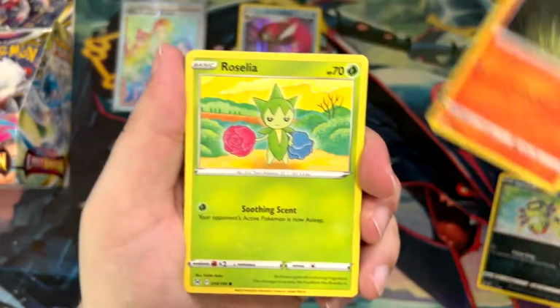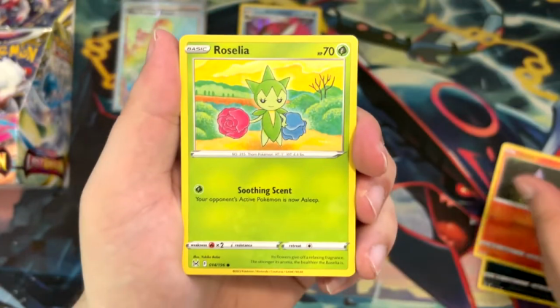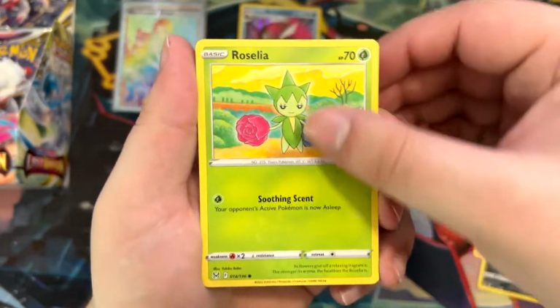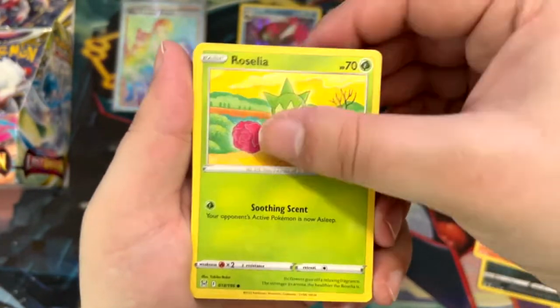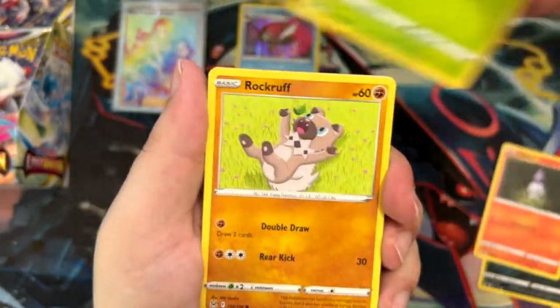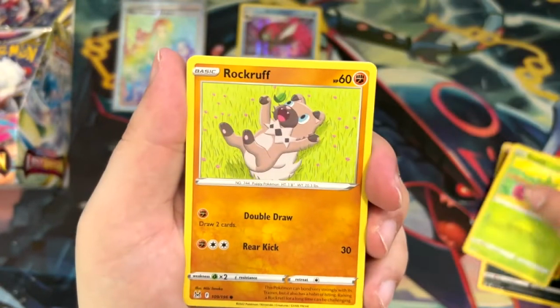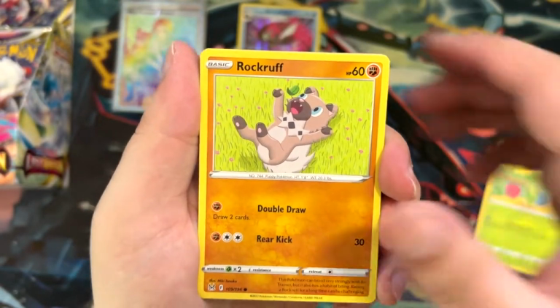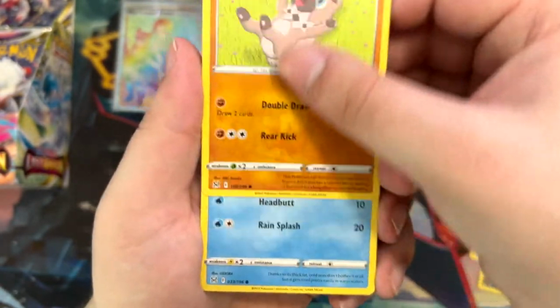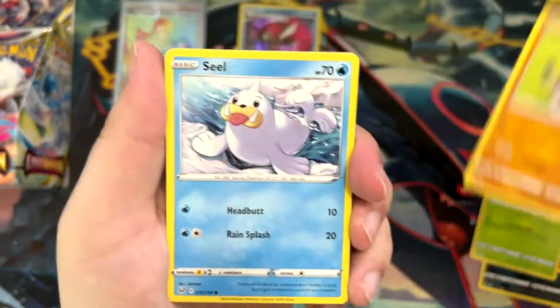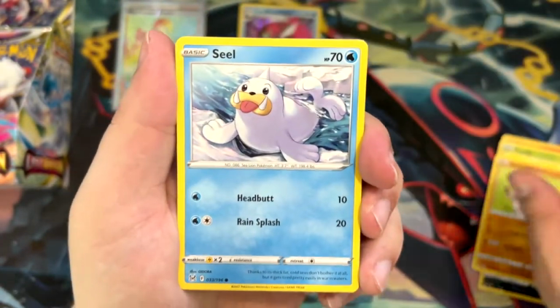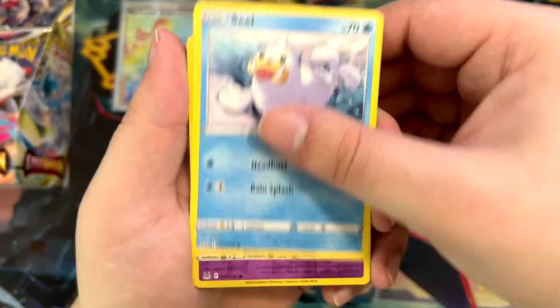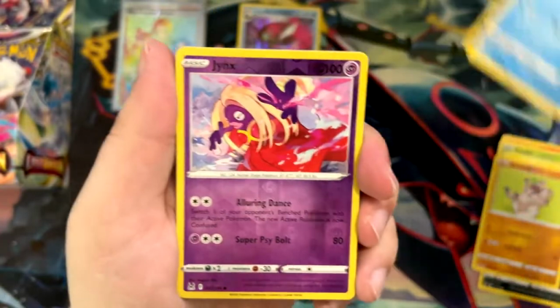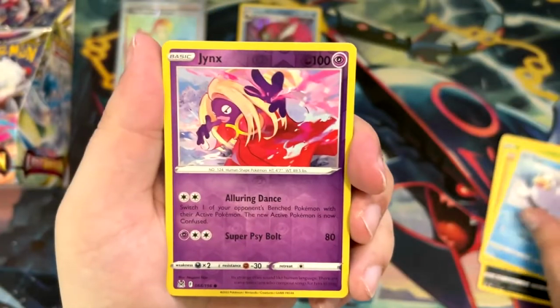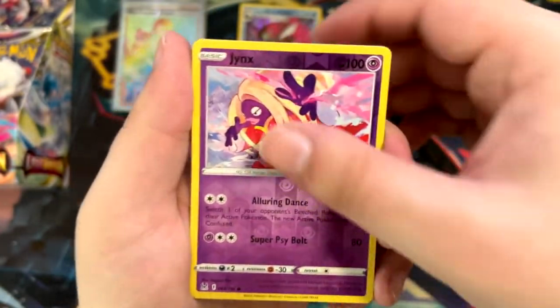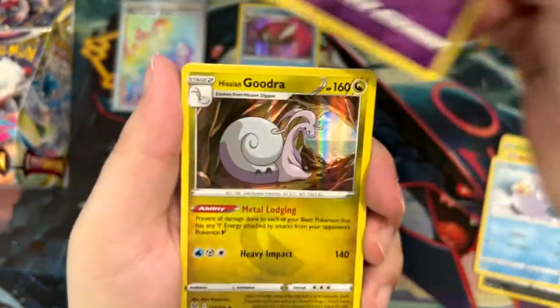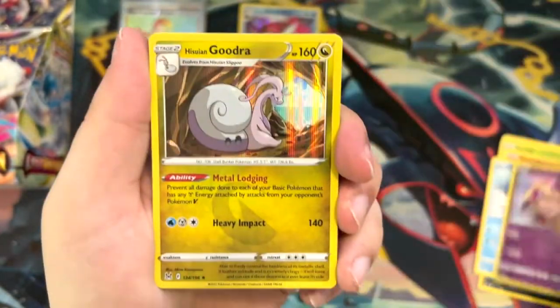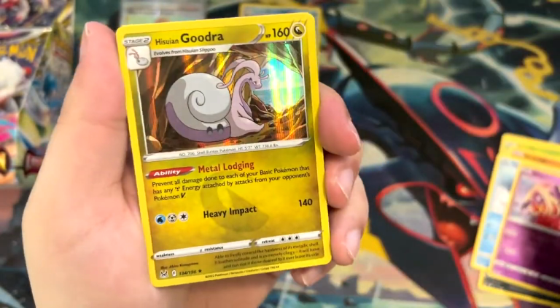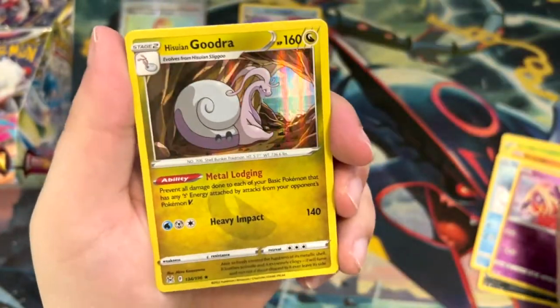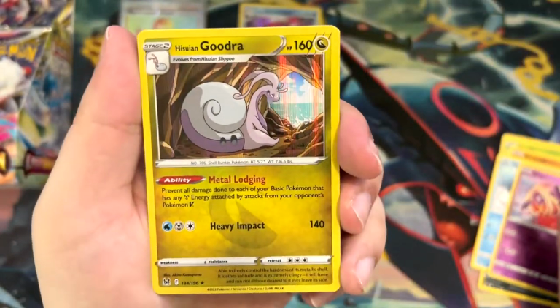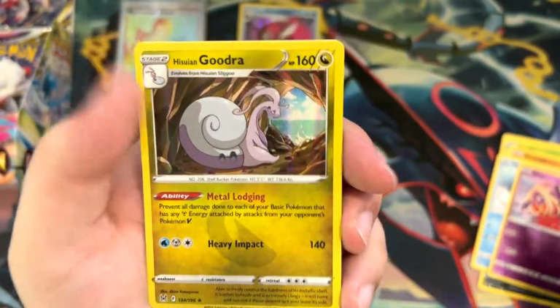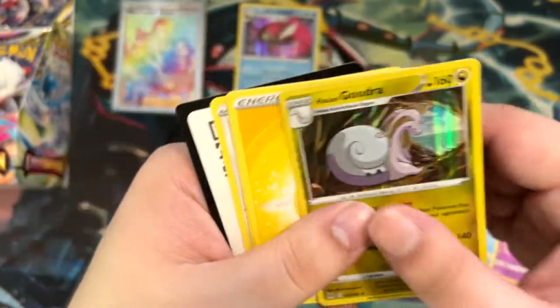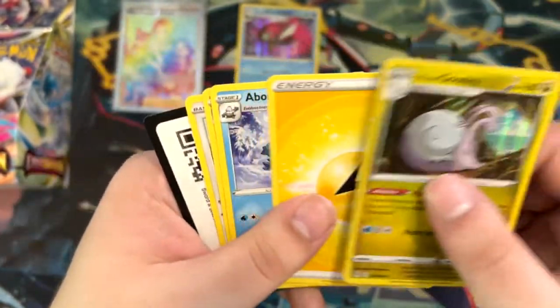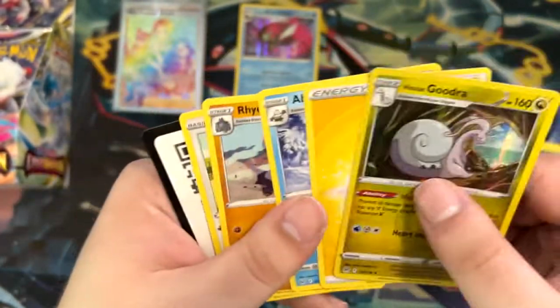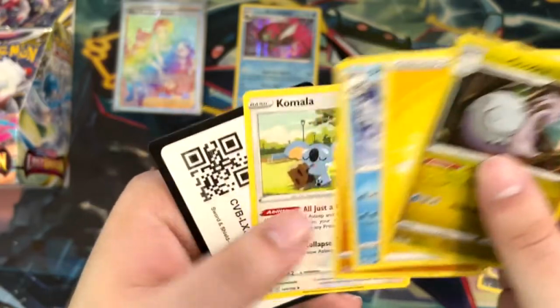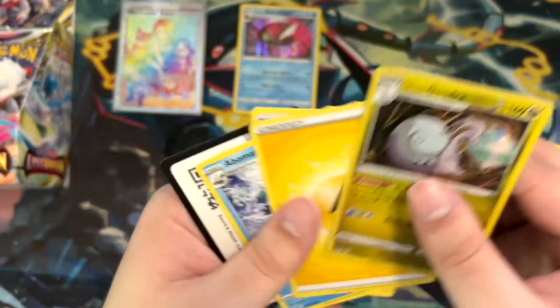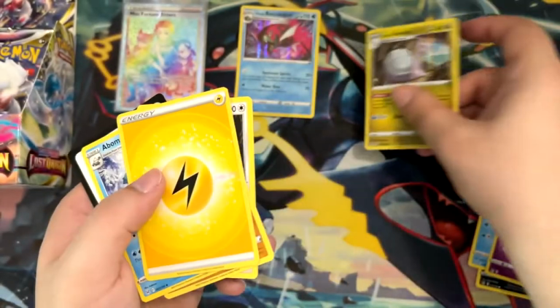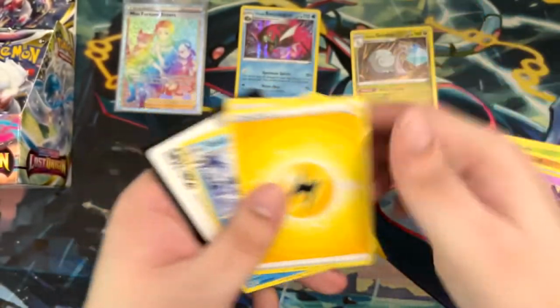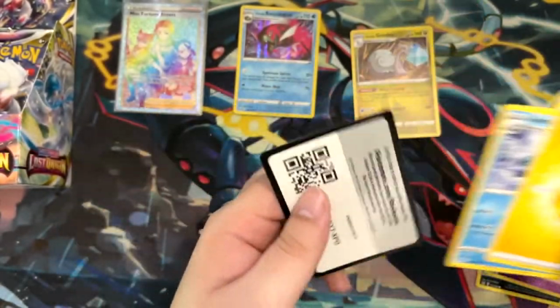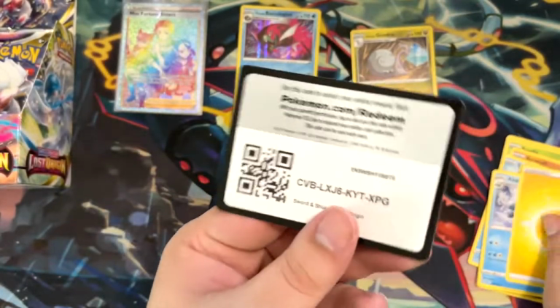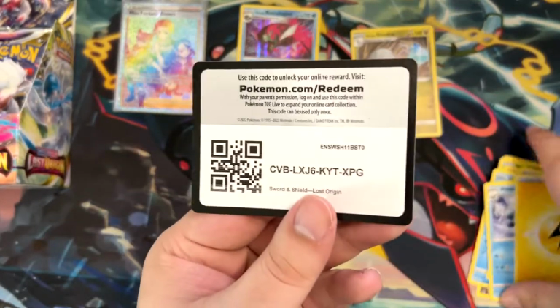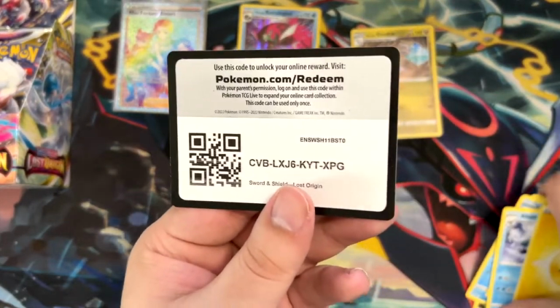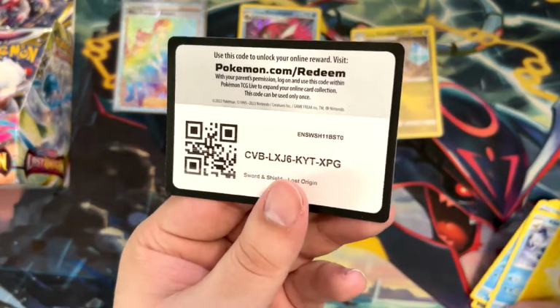Litwick, Roselia, Rockruff, Seel, Jynx, and a Hisuian Goodra. Nice, I like Goodra. Very cool. There's the code card.